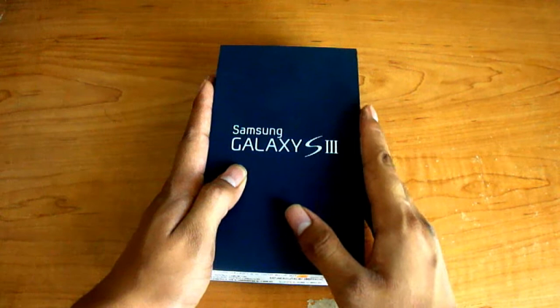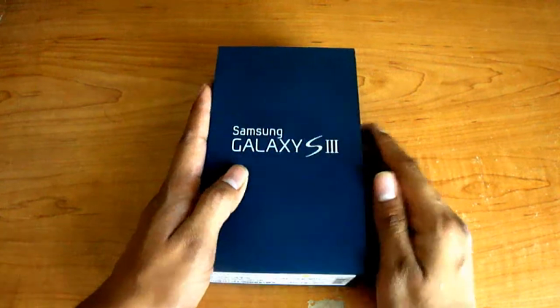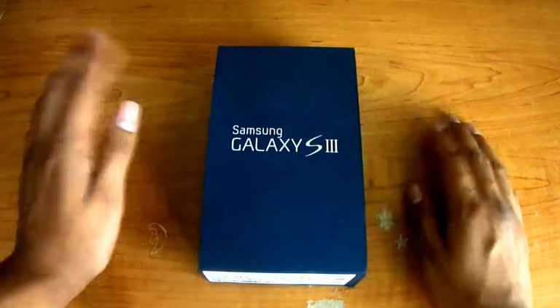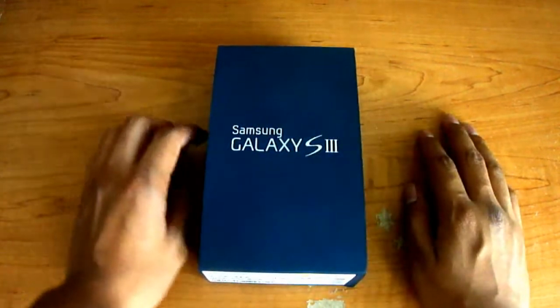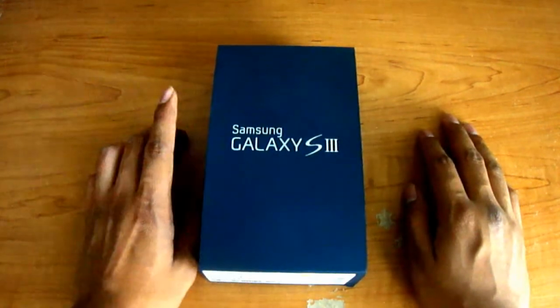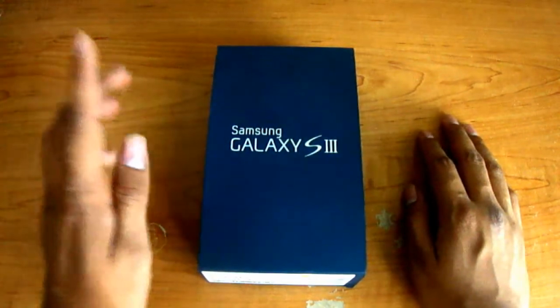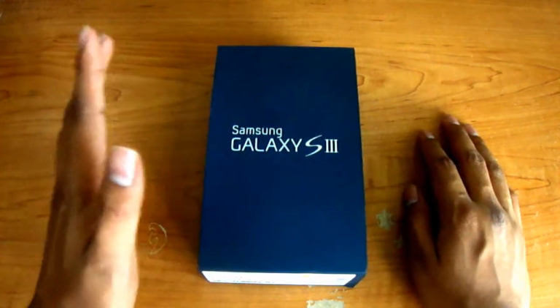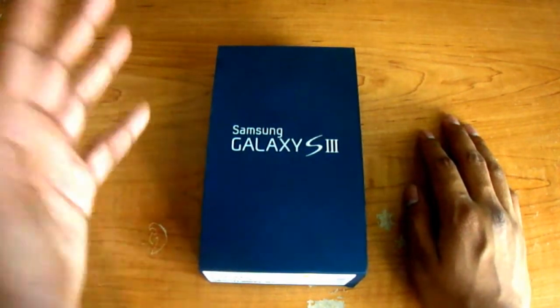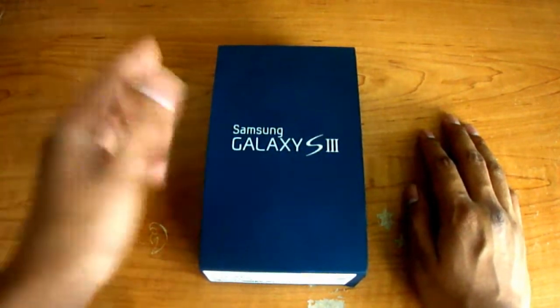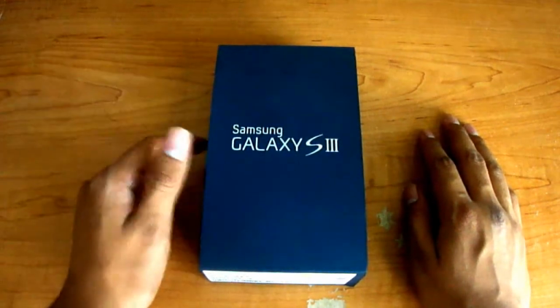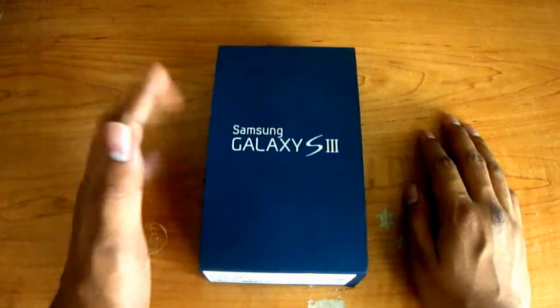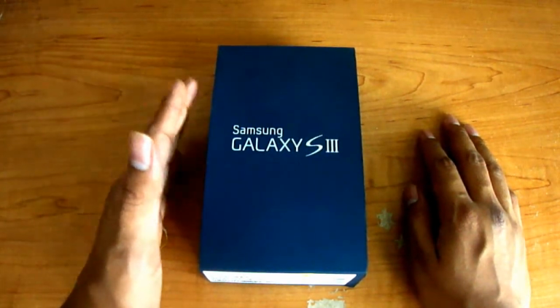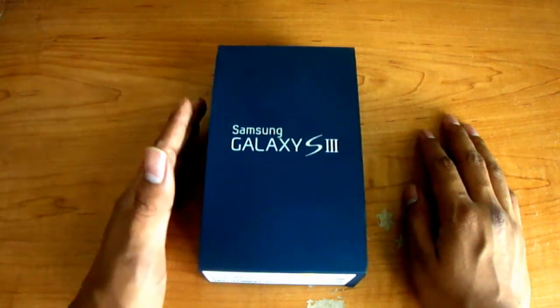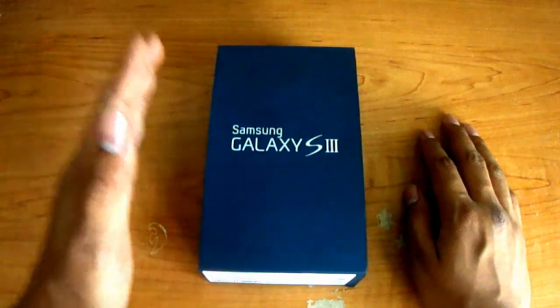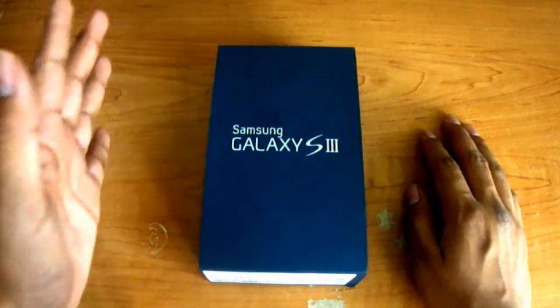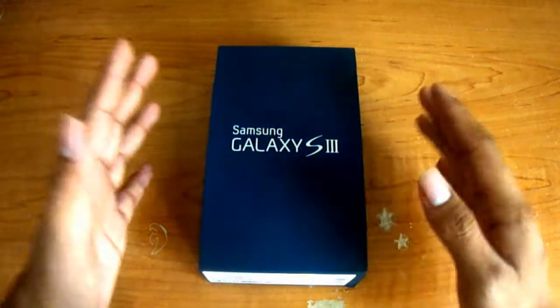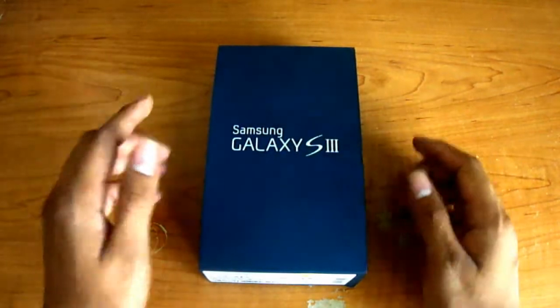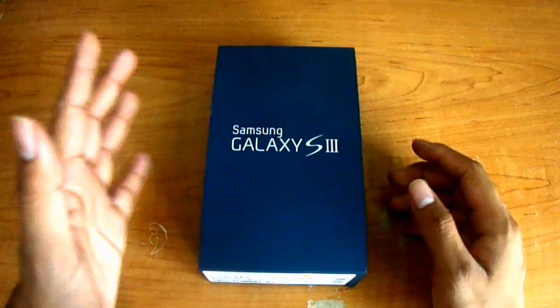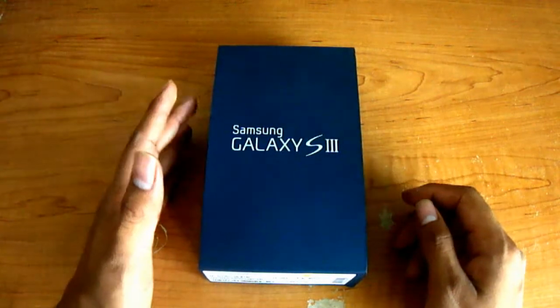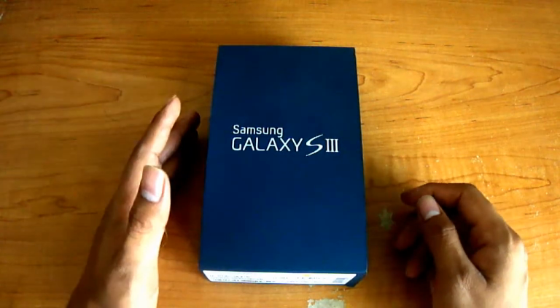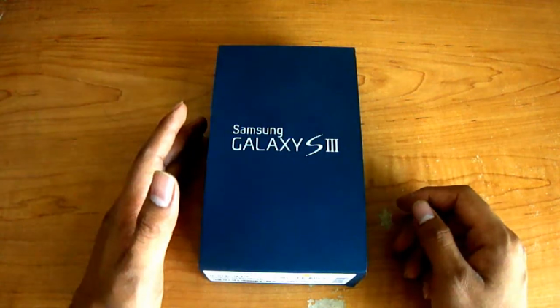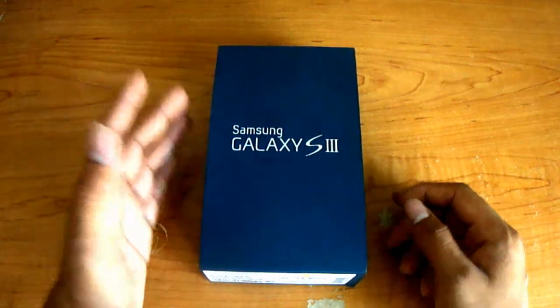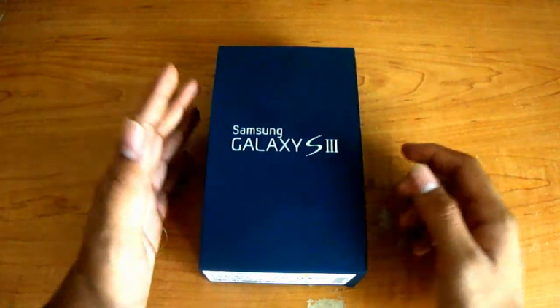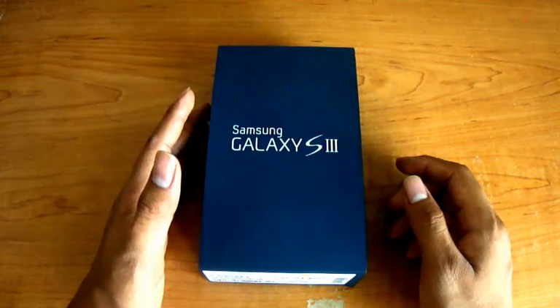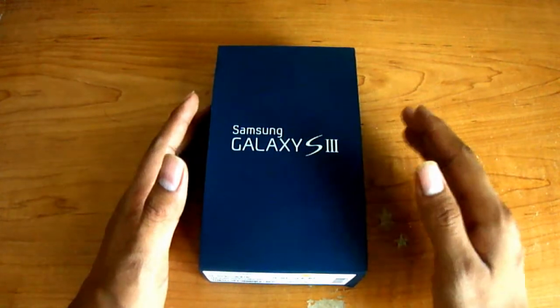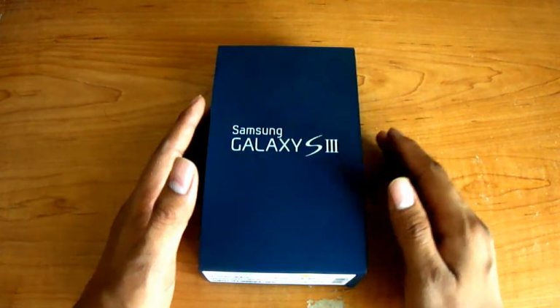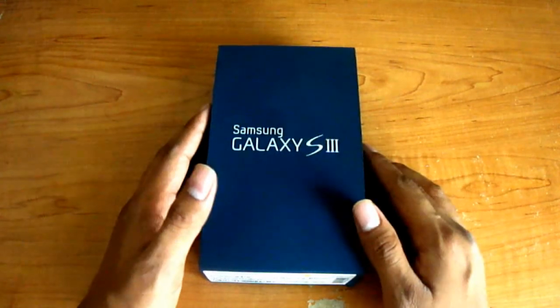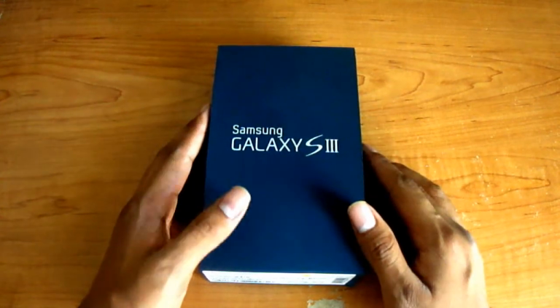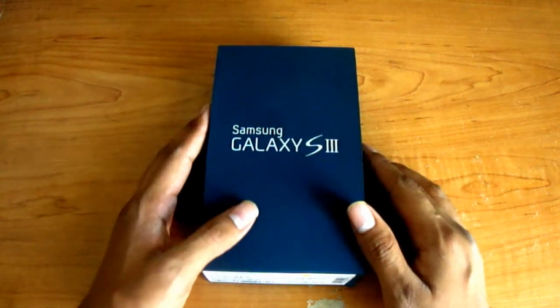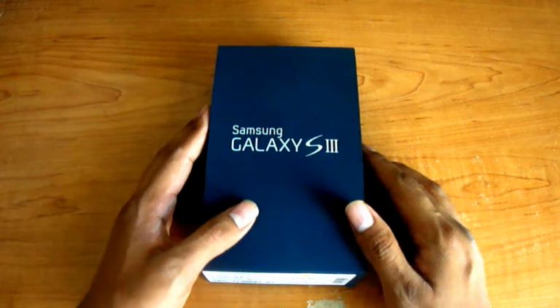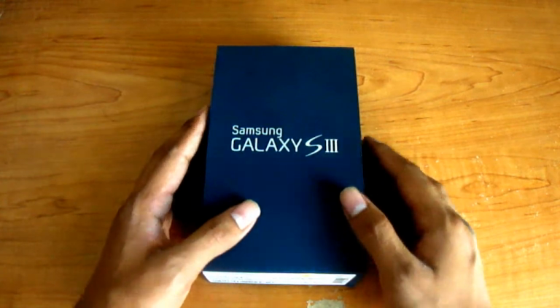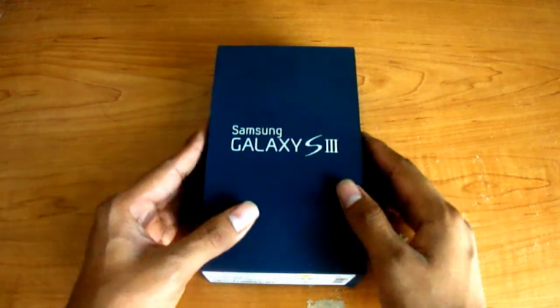First things first guys, I've been using my Galaxy for about a month now, so it's not really a first time unboxing, but I will tell you everything that comes in the box. So let's get going.